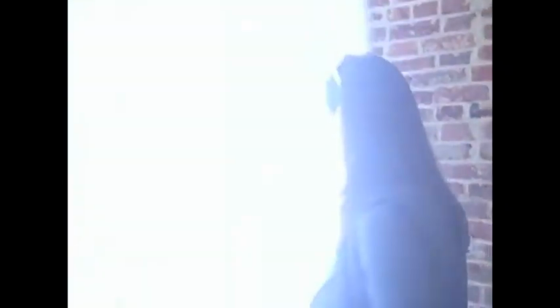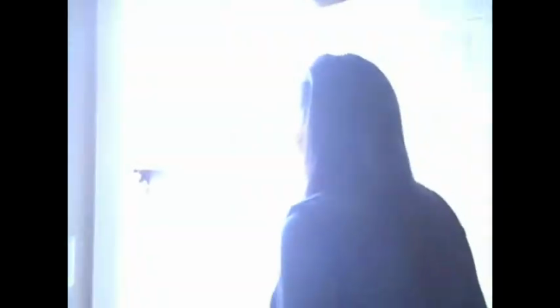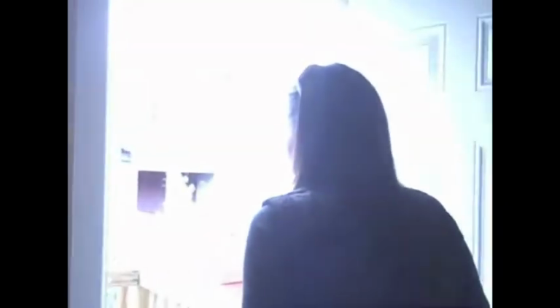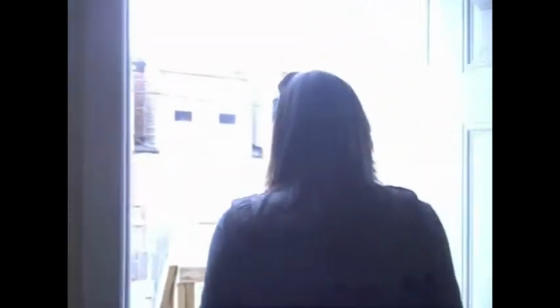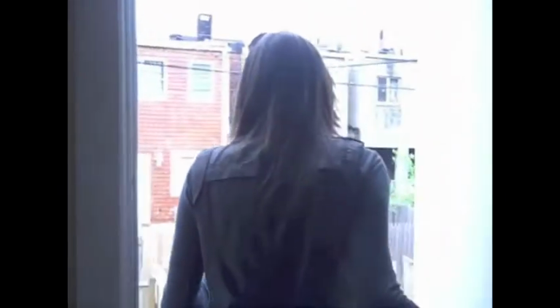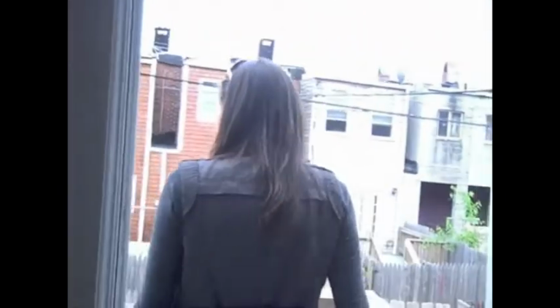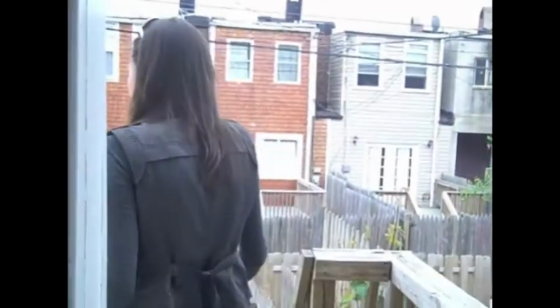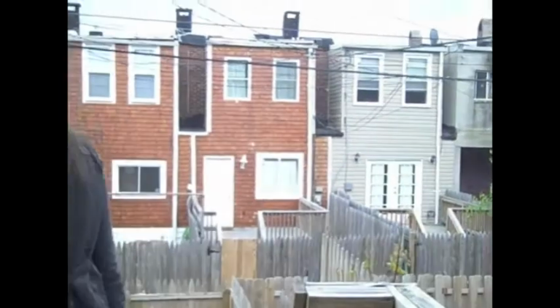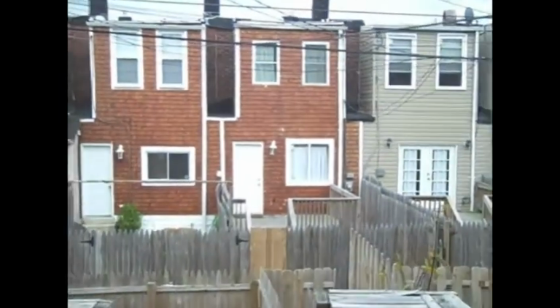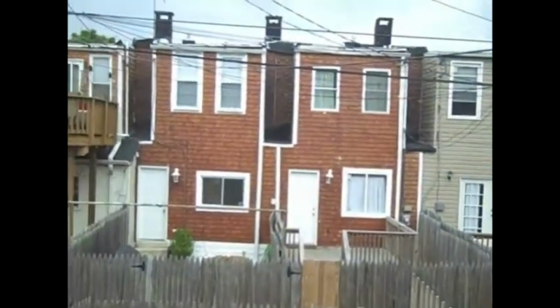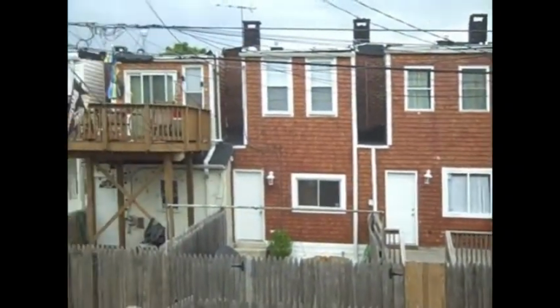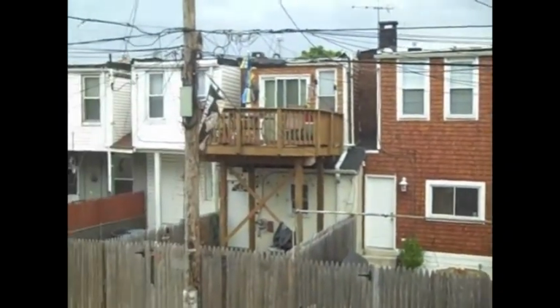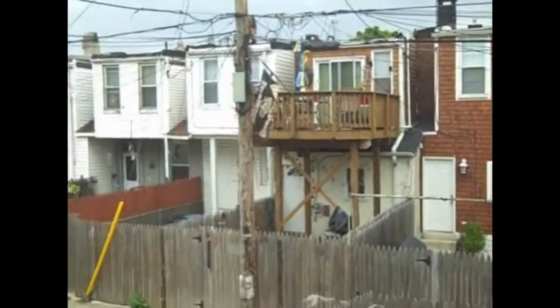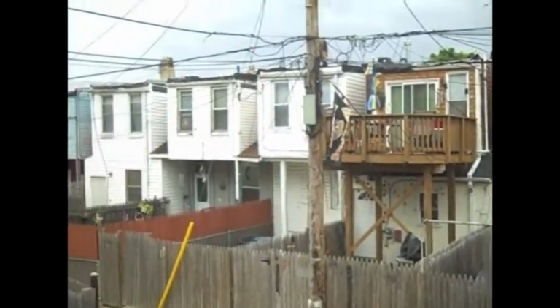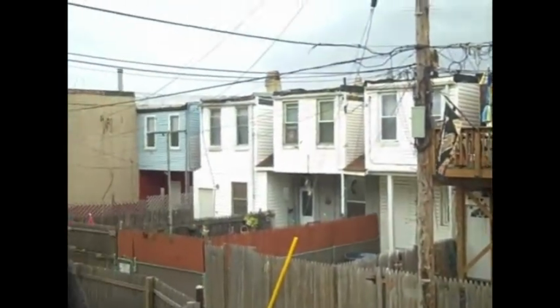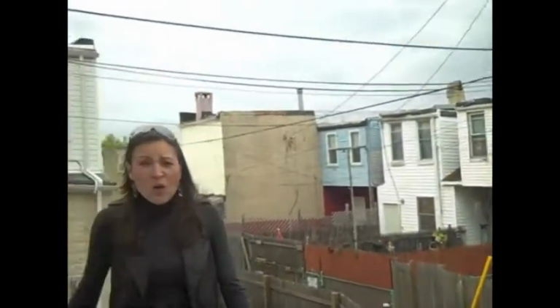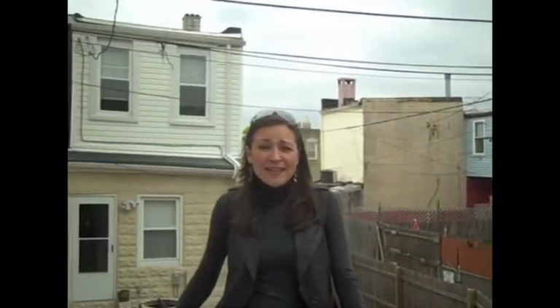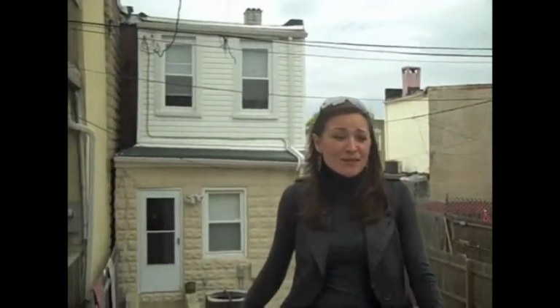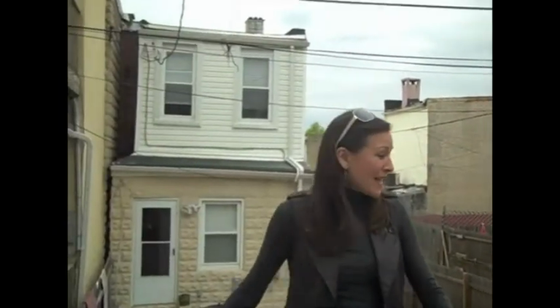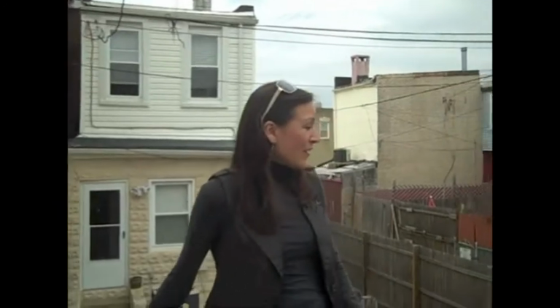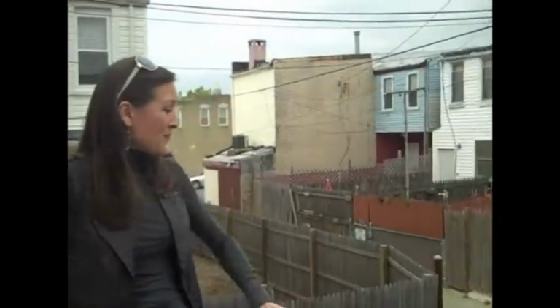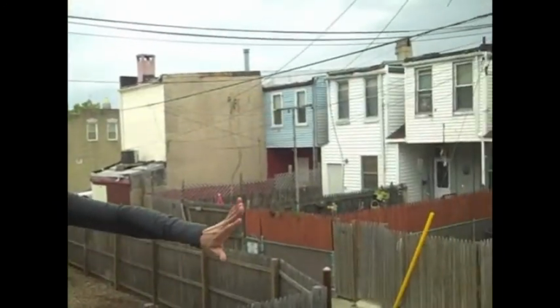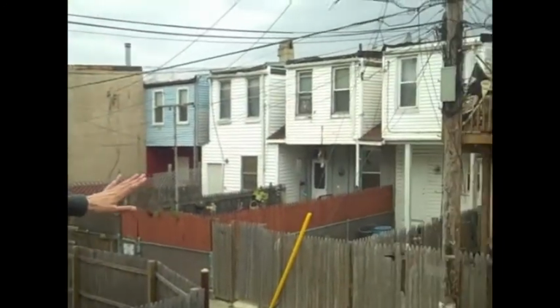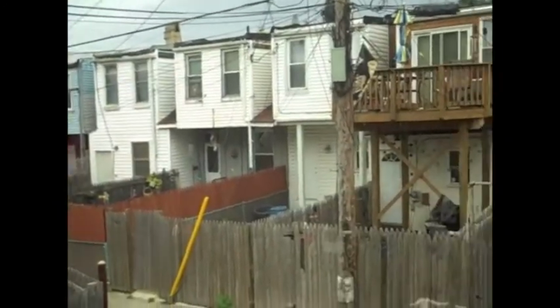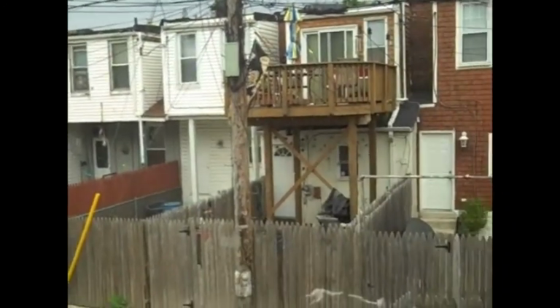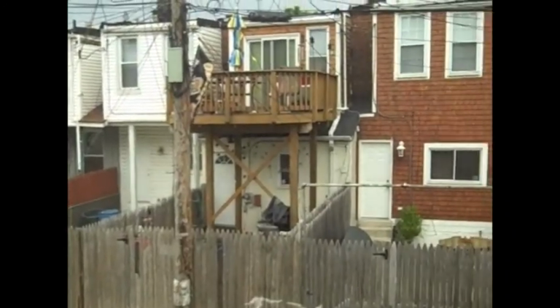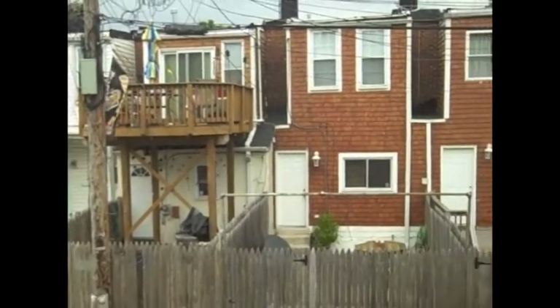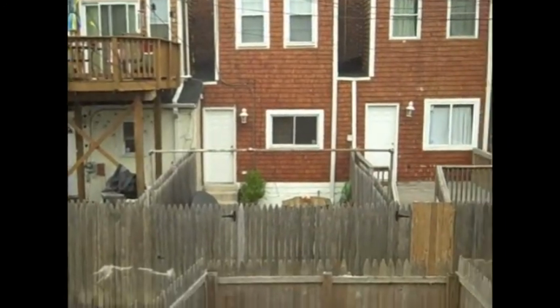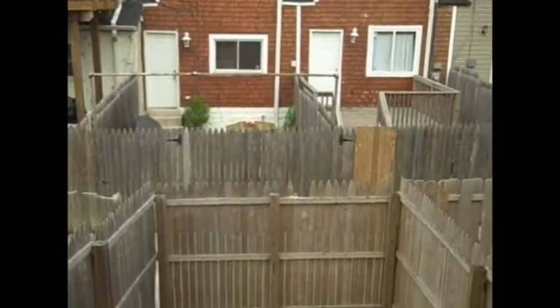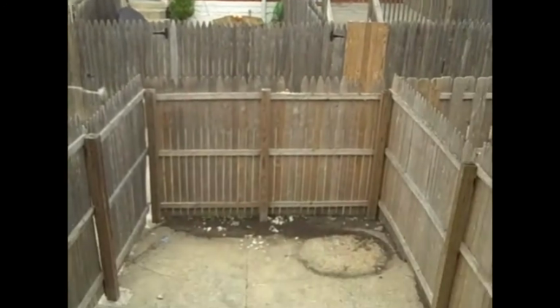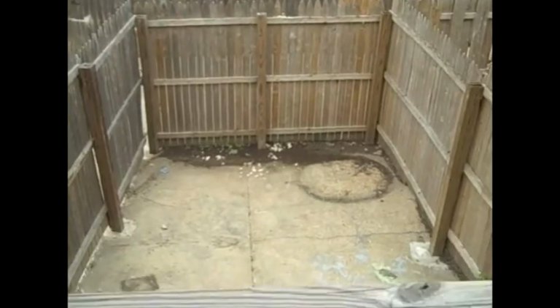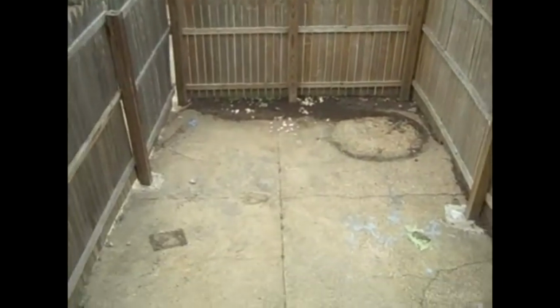One back deck here. So you've got a nice view of Washington Village. Well-maintained back alley area. Fenced in — high fence, privacy fence. And again, this is an end unit.